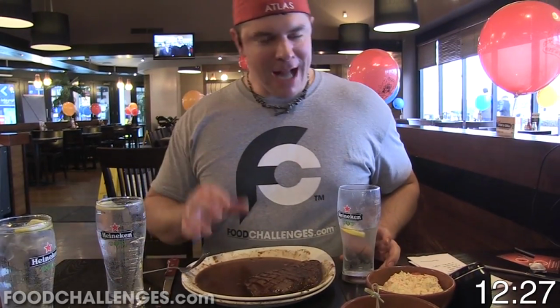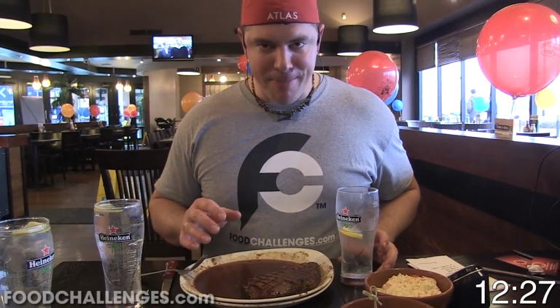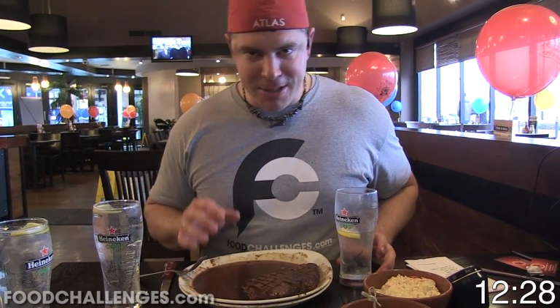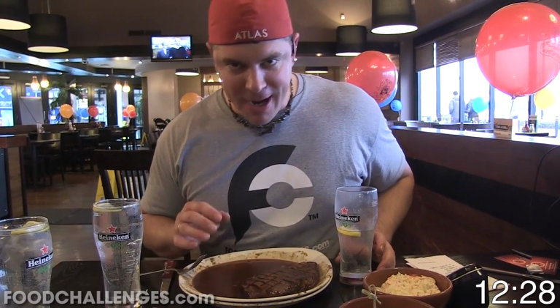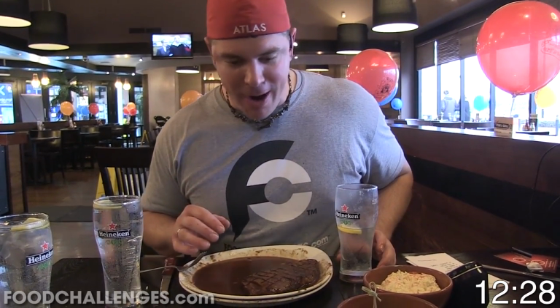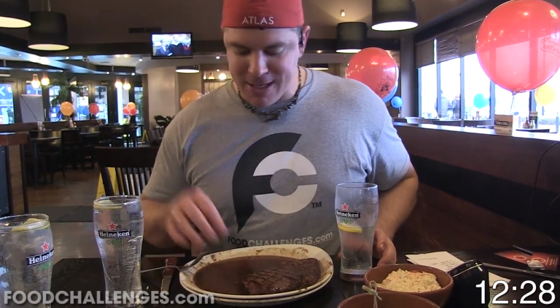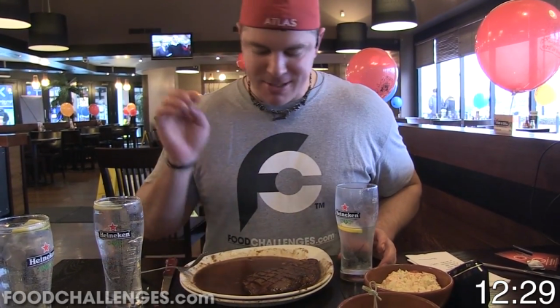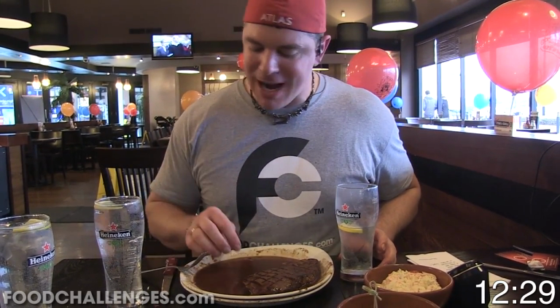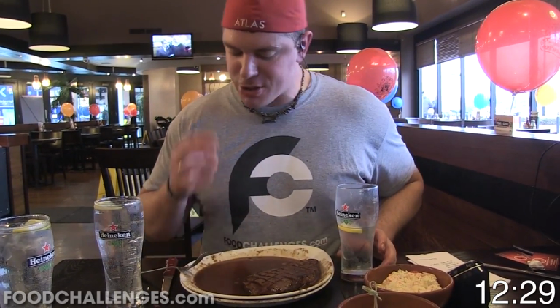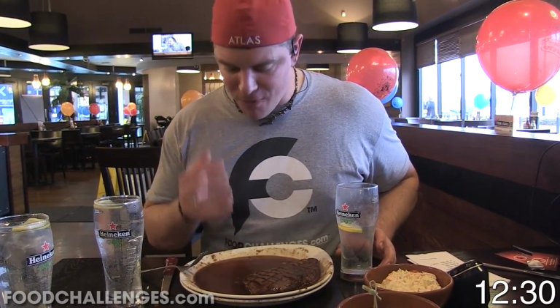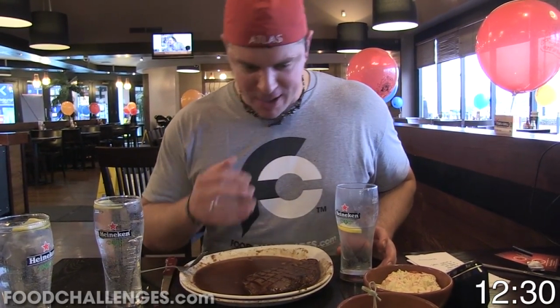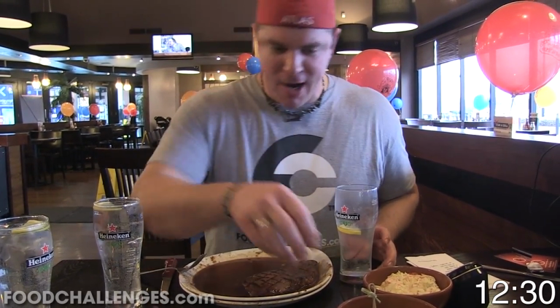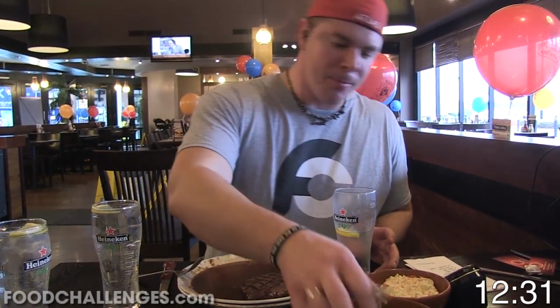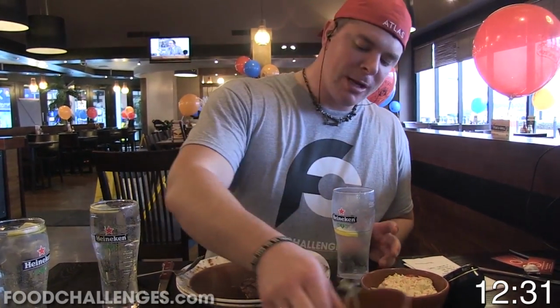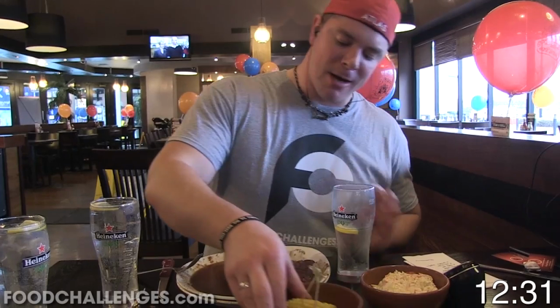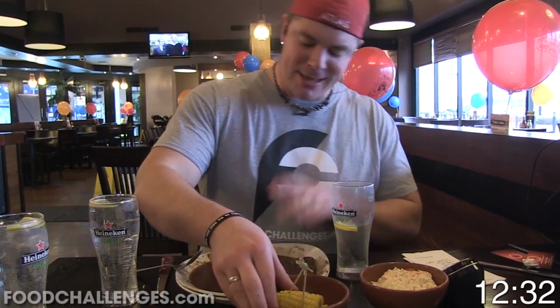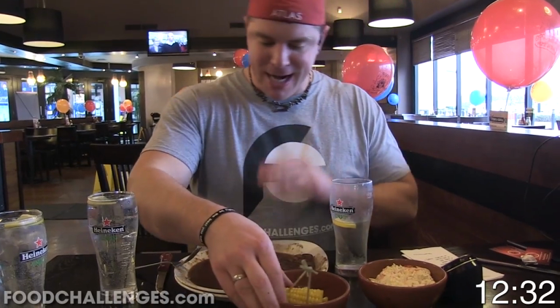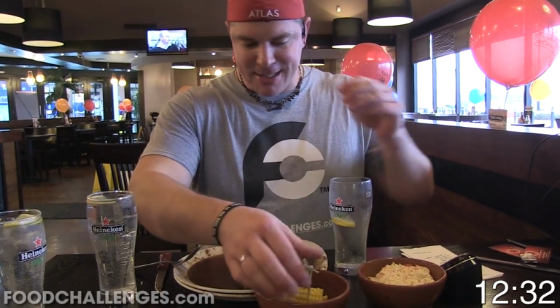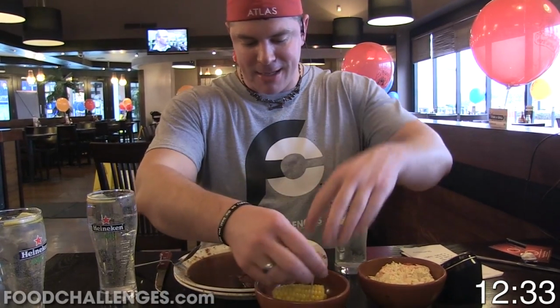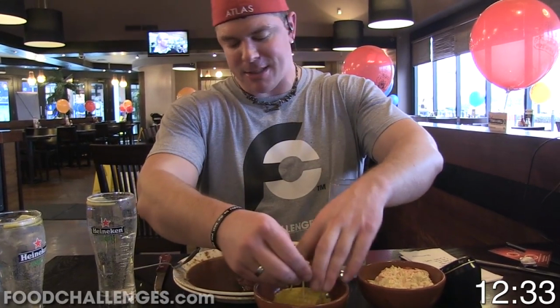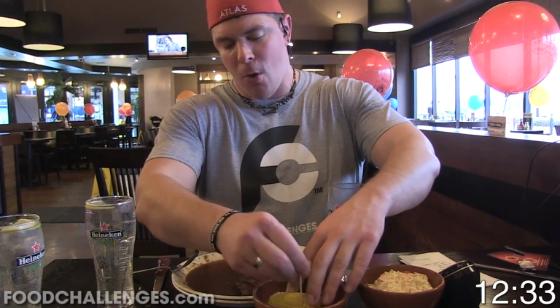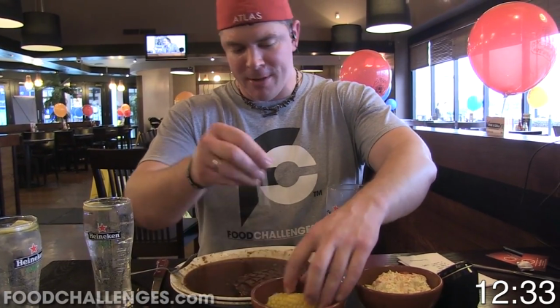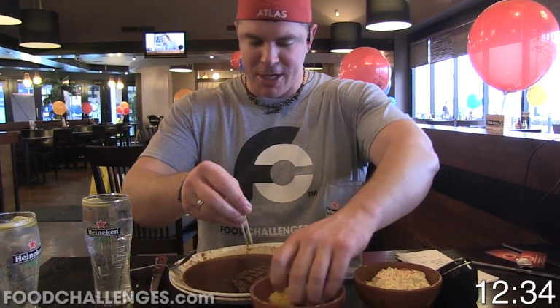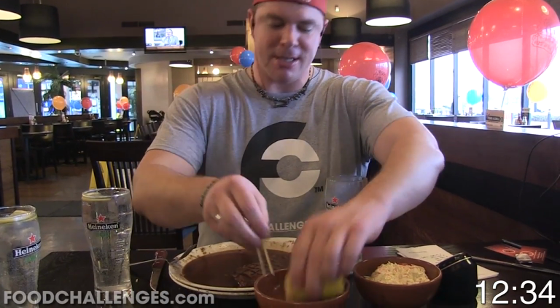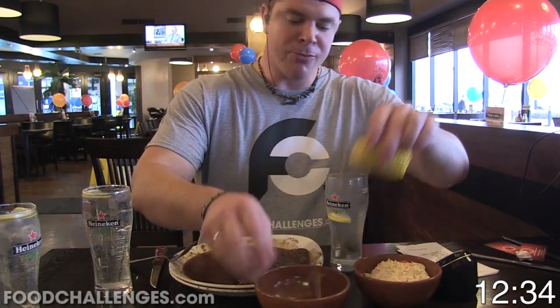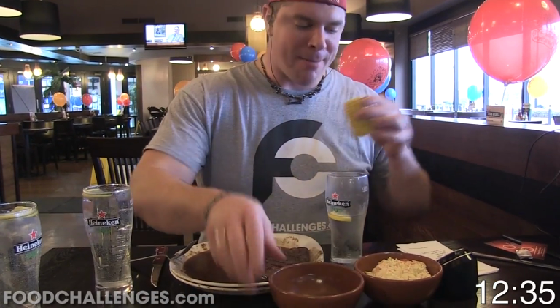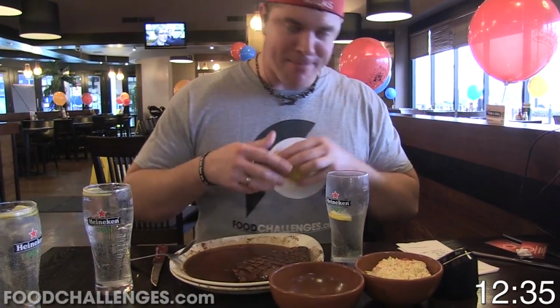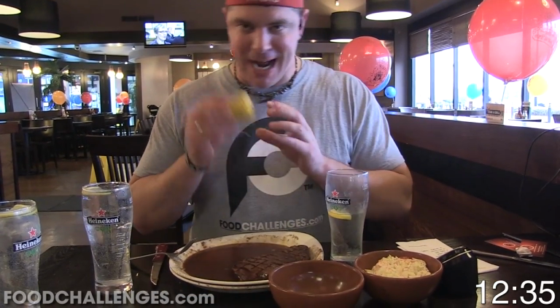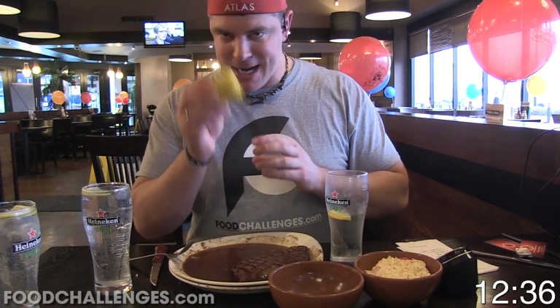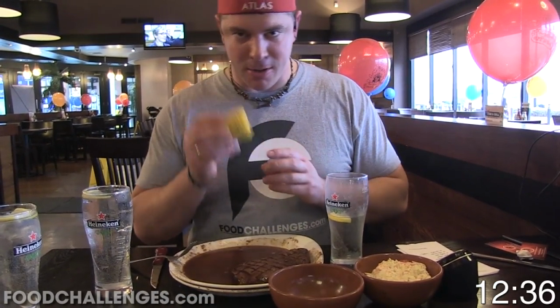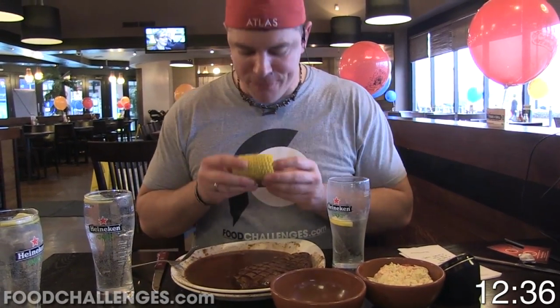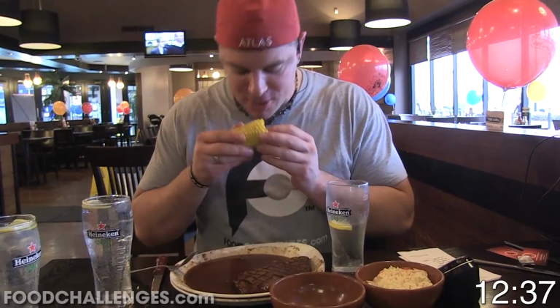I've had to barely drink any water with this because the sauce is so freaking good! I'm going to let this steak sit because it's still warm in the juices. I'm going to get my sides down — corn first!